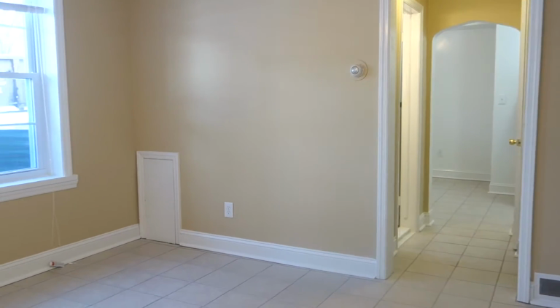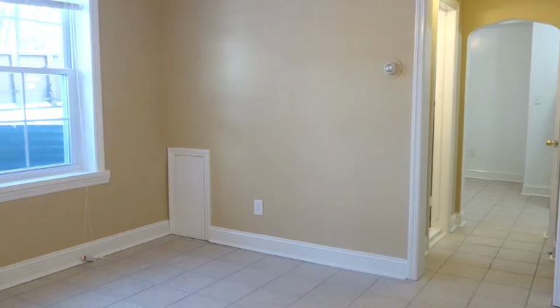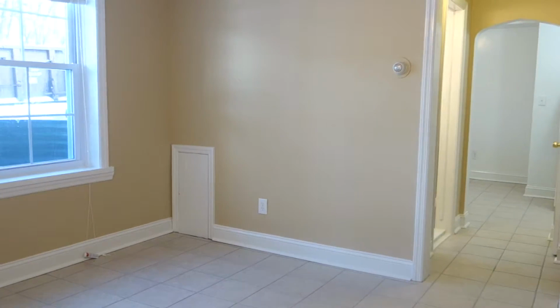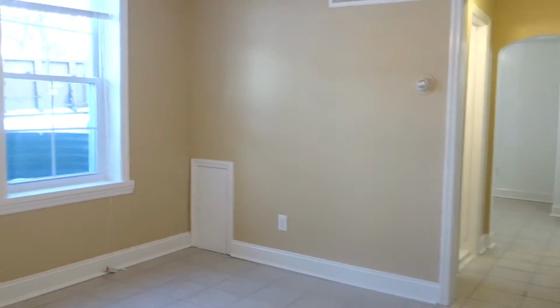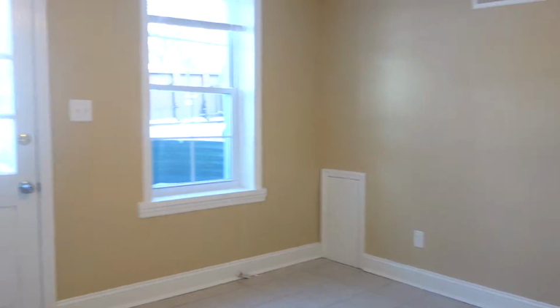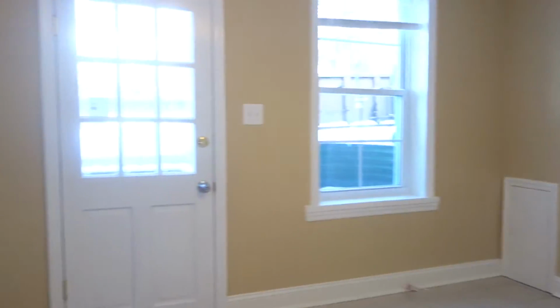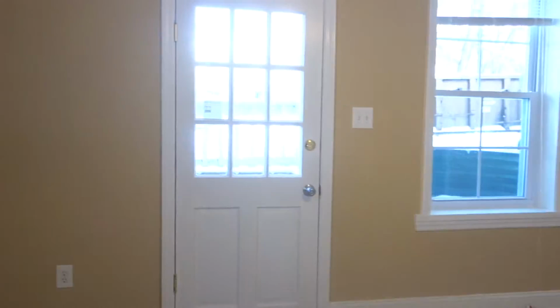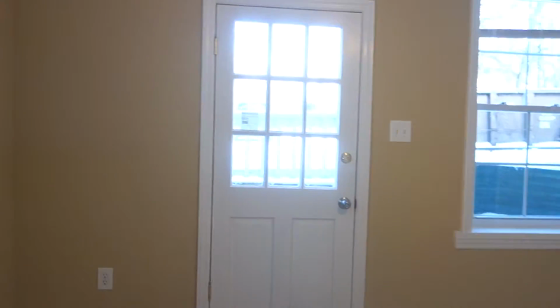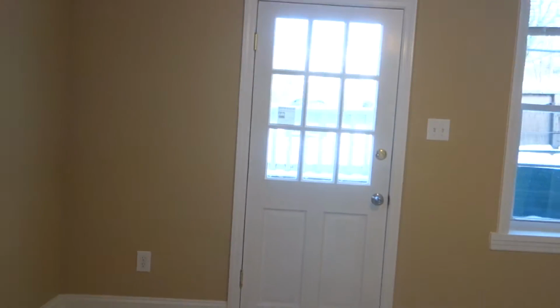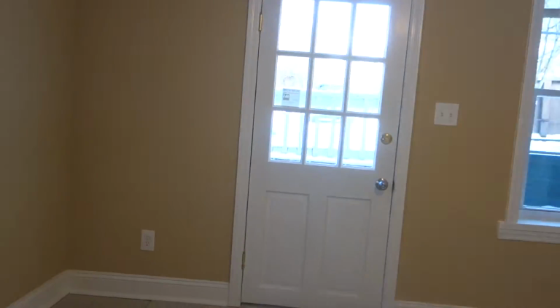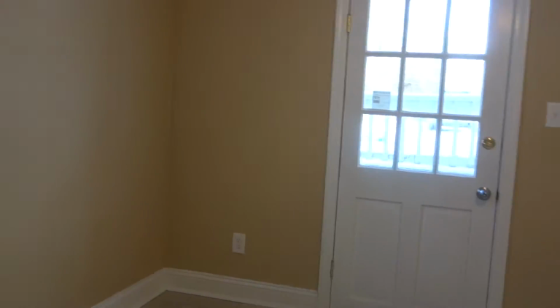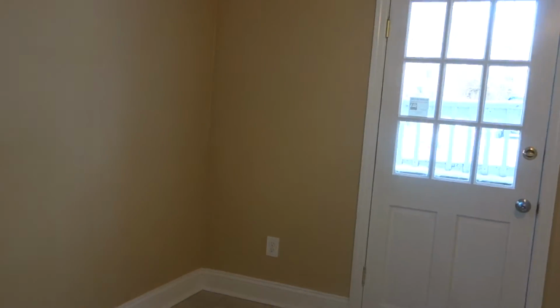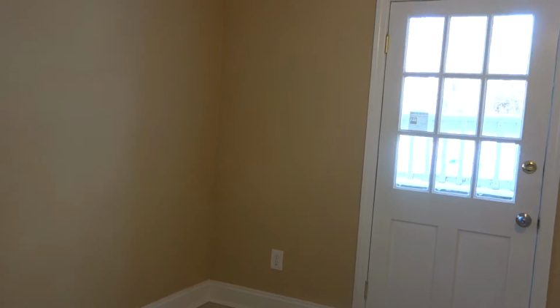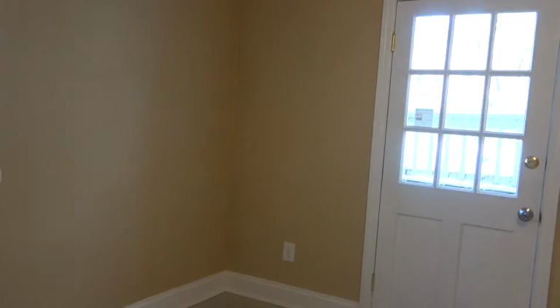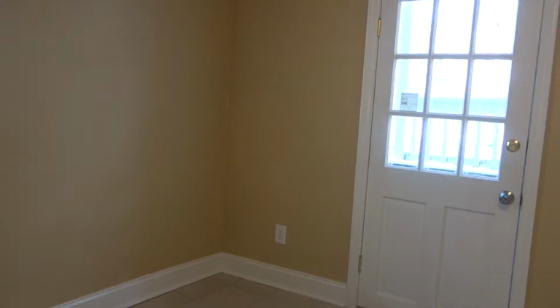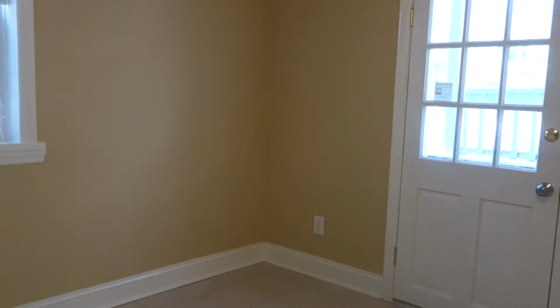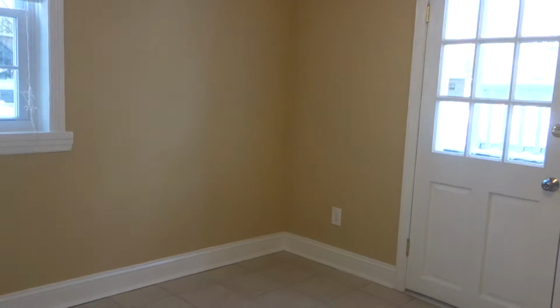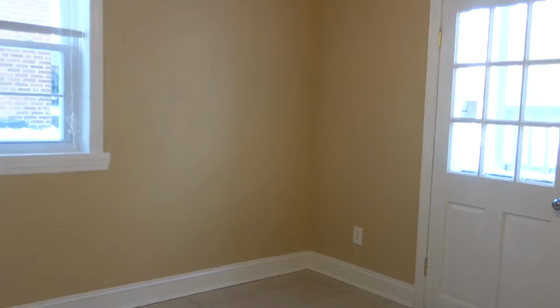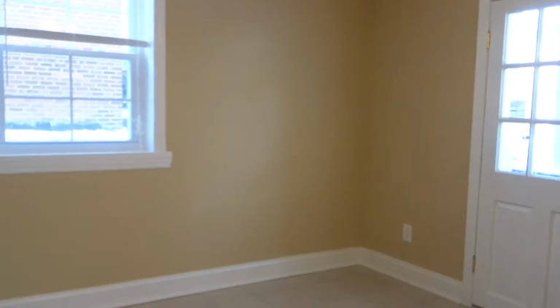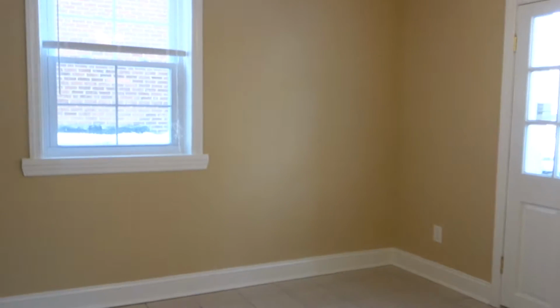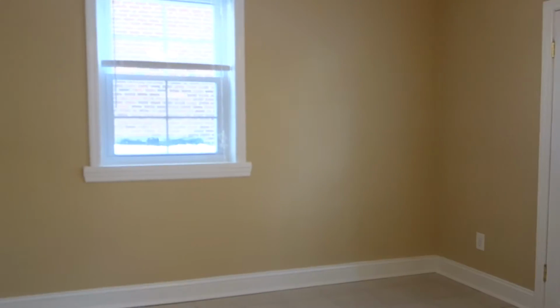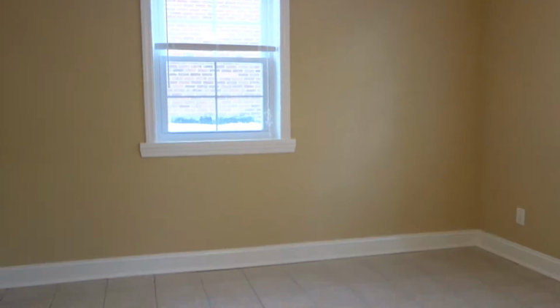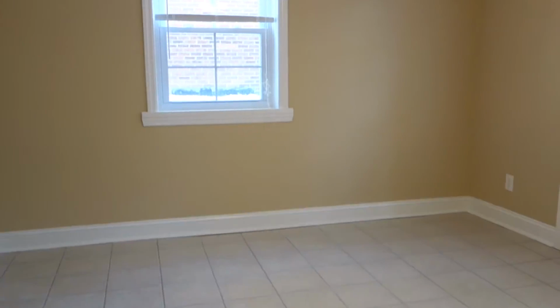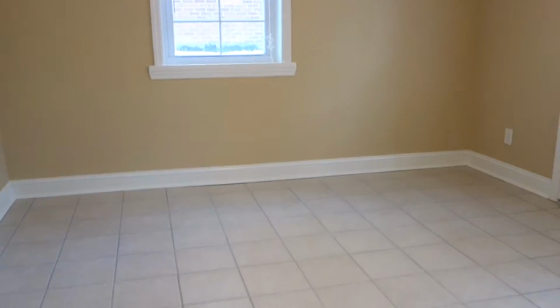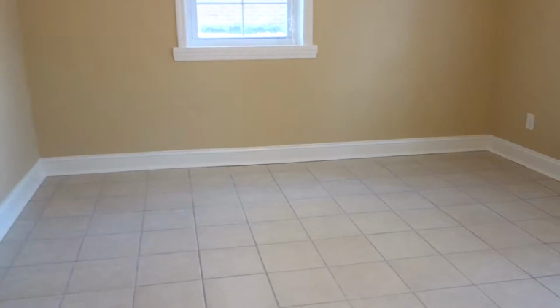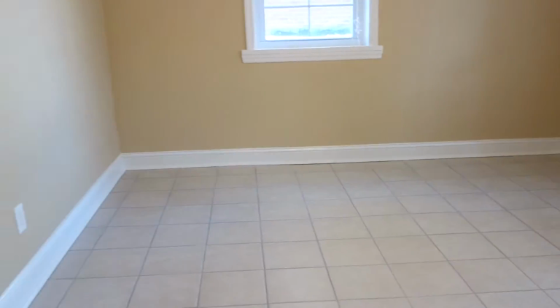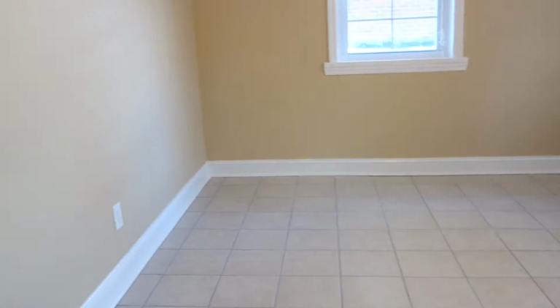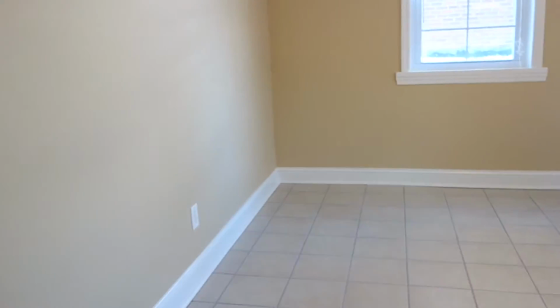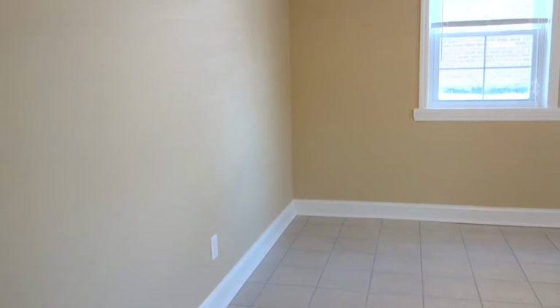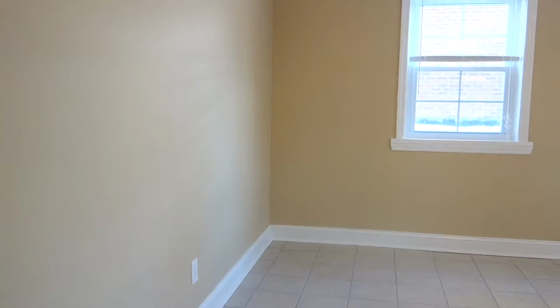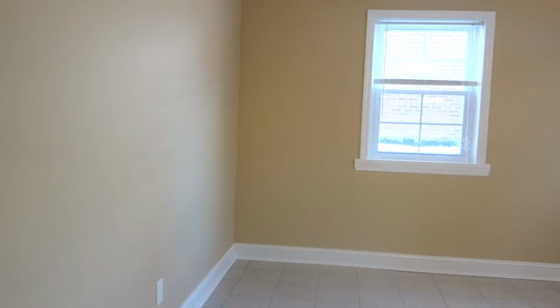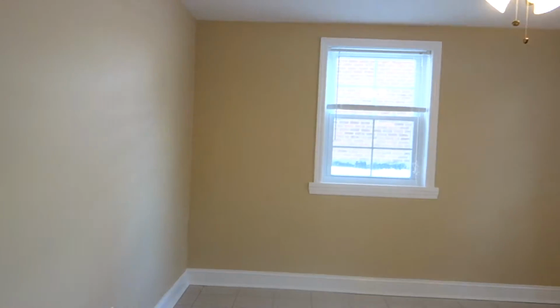We're here in the living room and it has two windows and a door with glass in it, so it just lets a lot of natural light in.